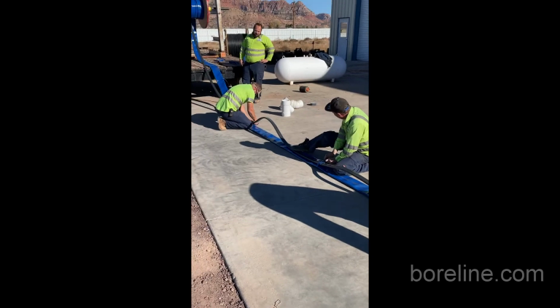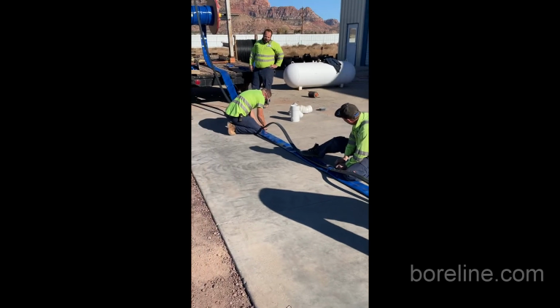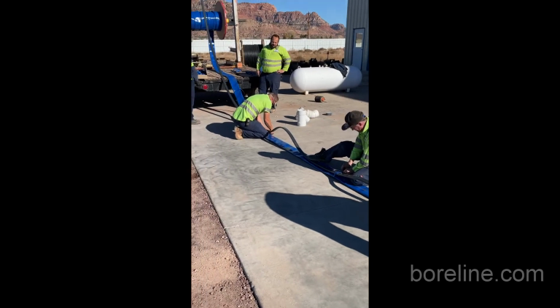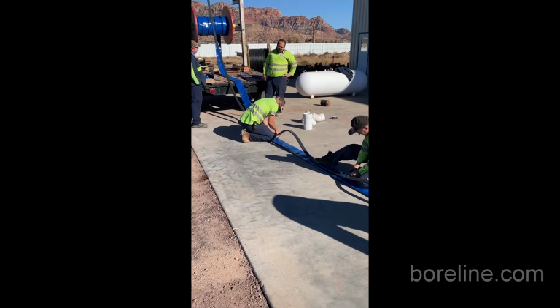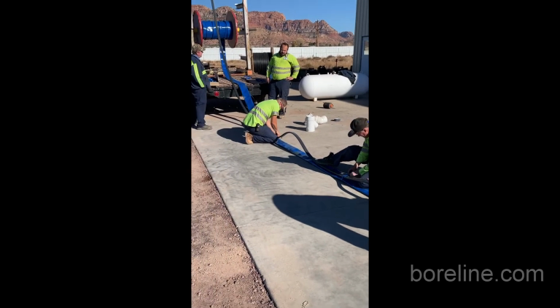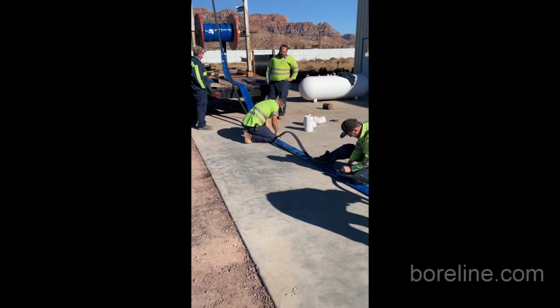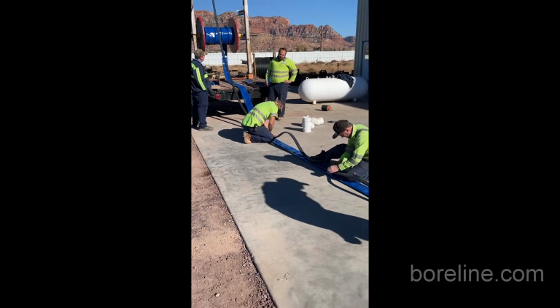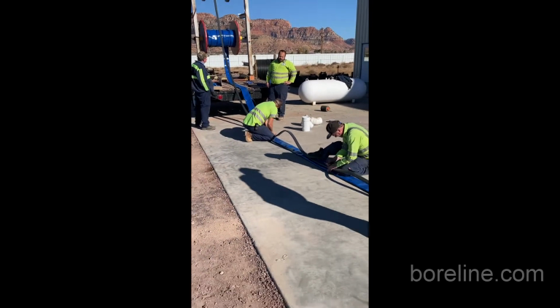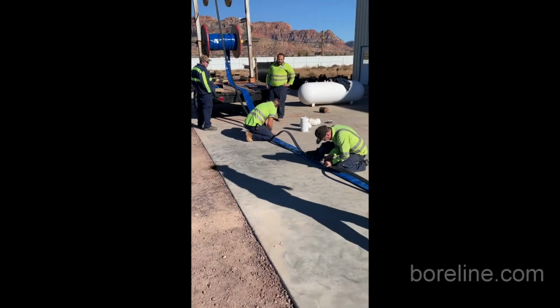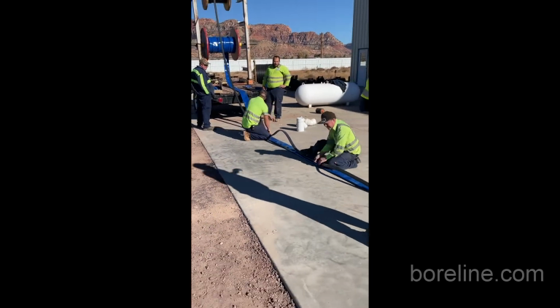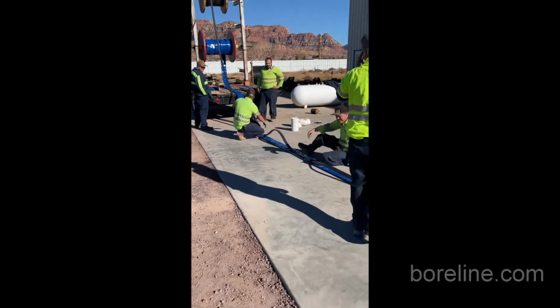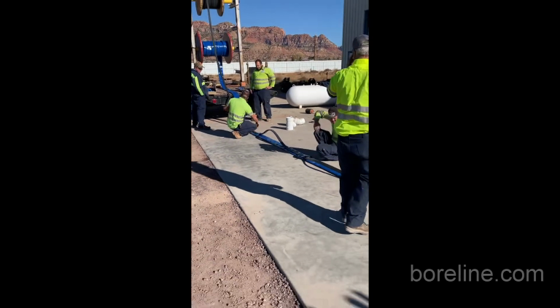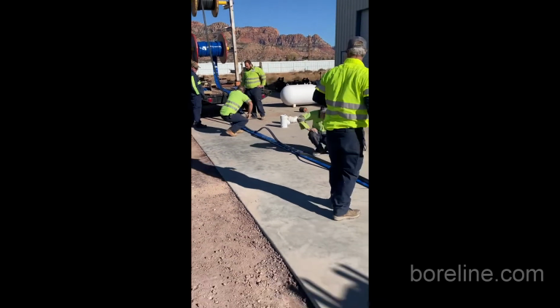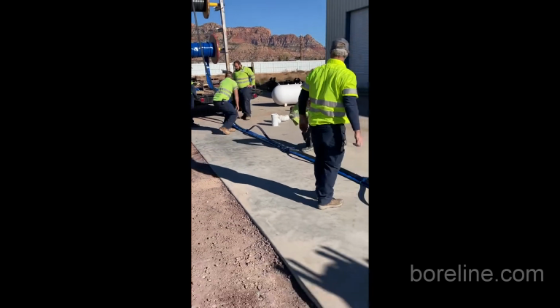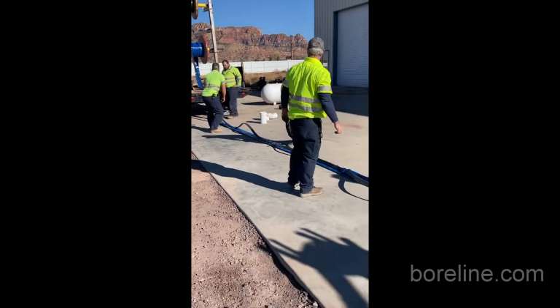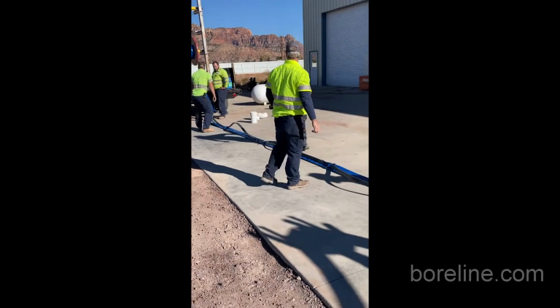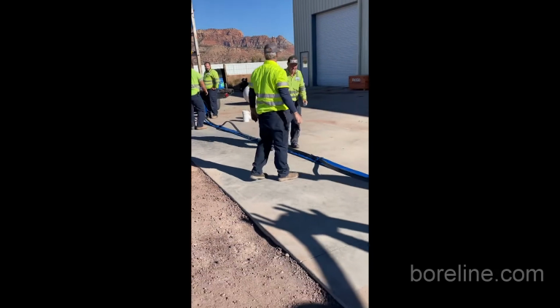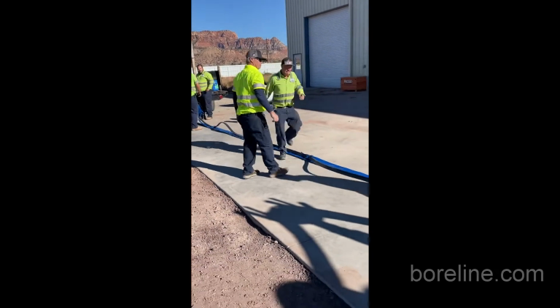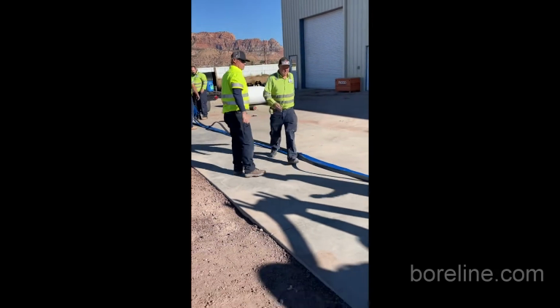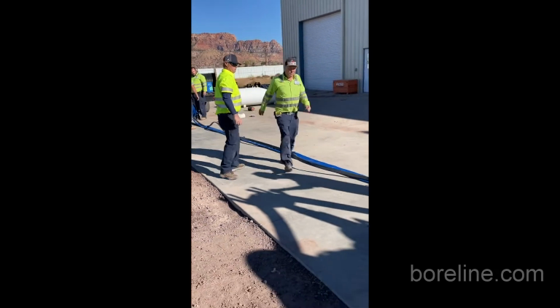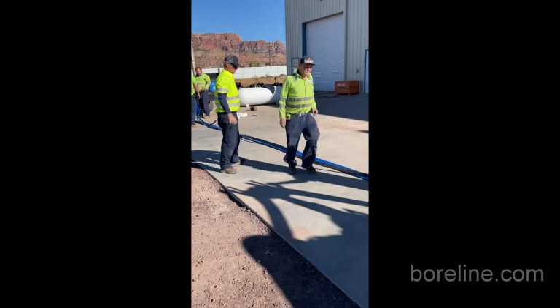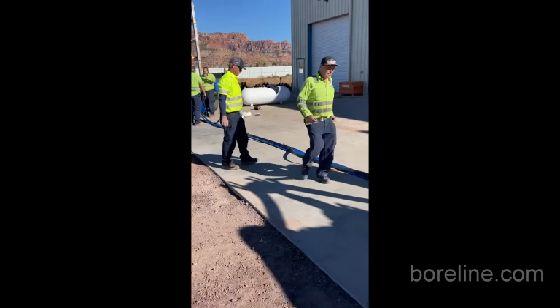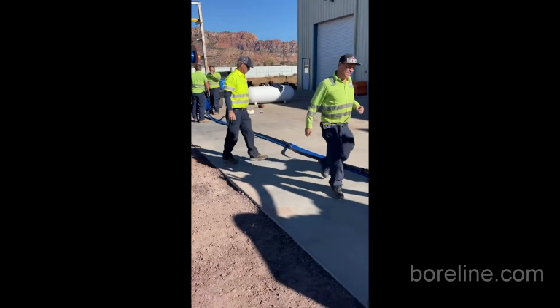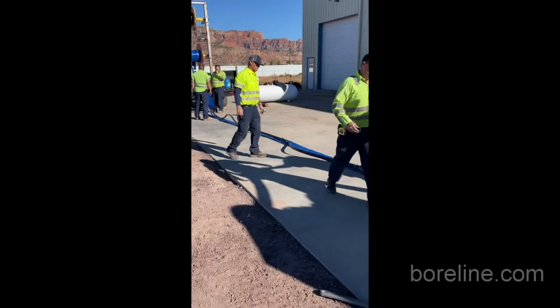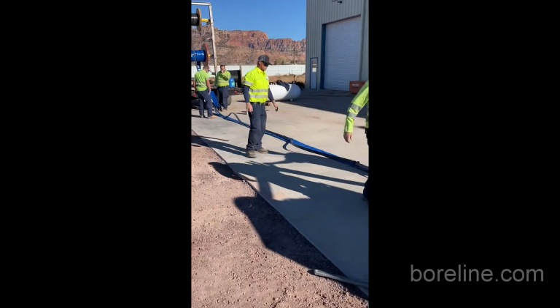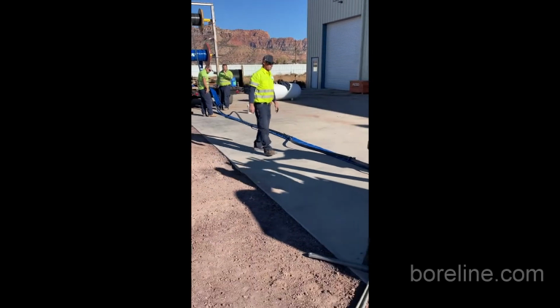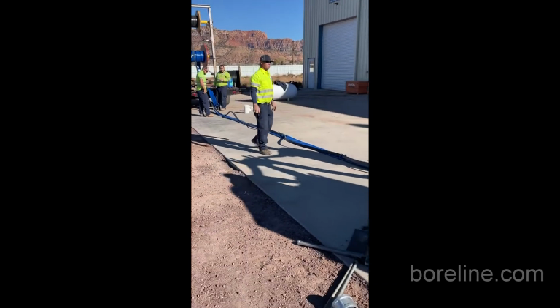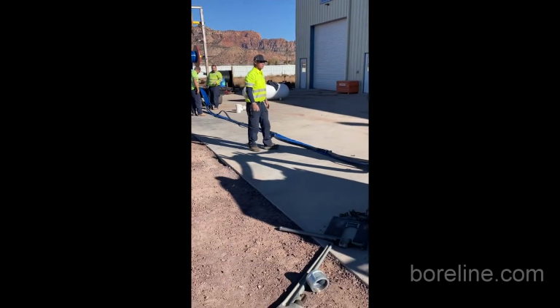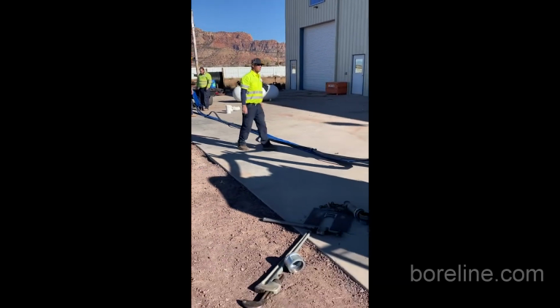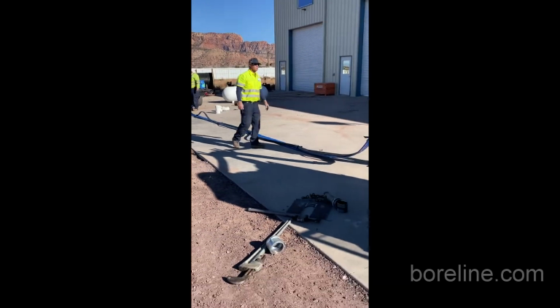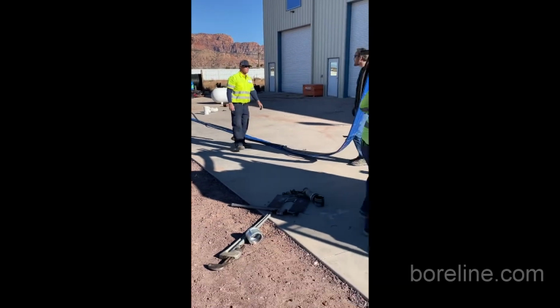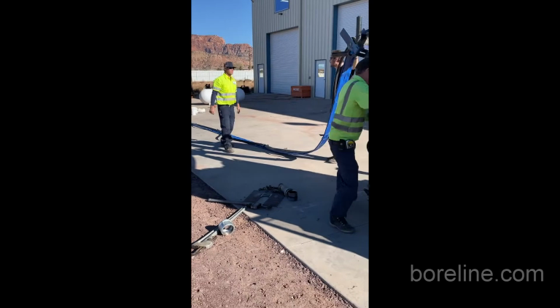Here we are actually on site in Northern Arizona. We're connecting a 4-inch Borline to a submersible pump and we're going to show you how this is done.